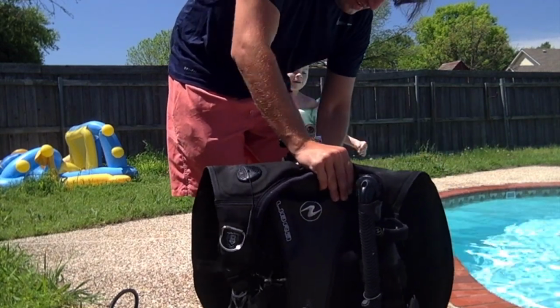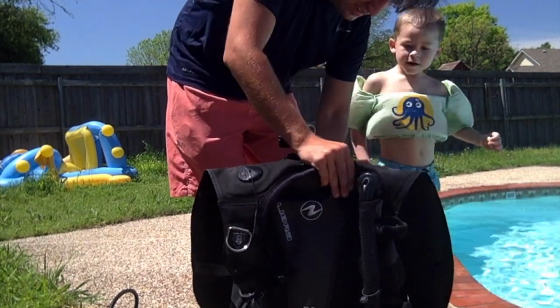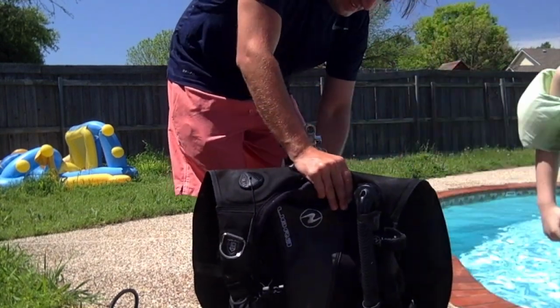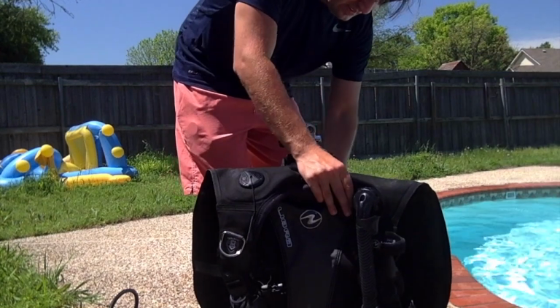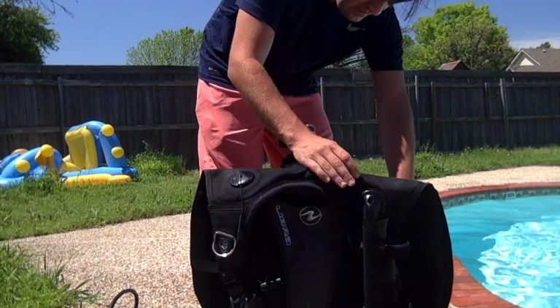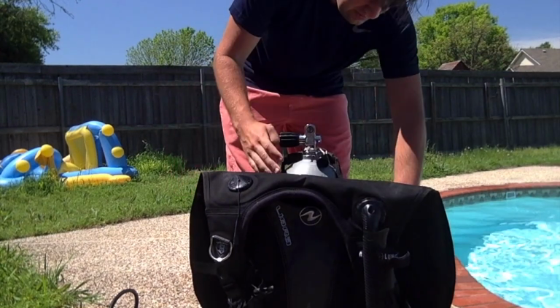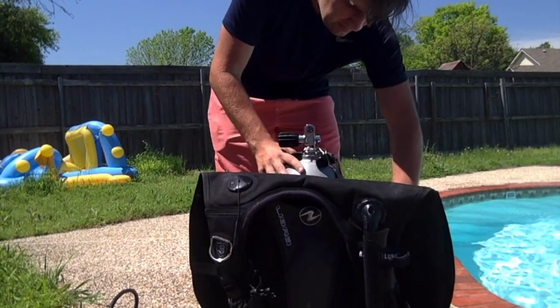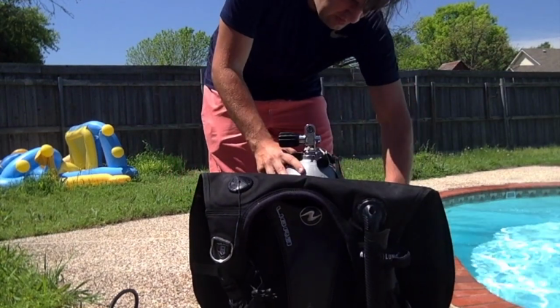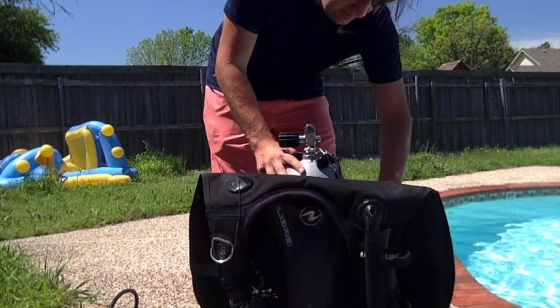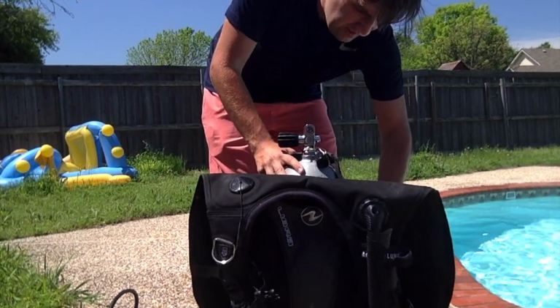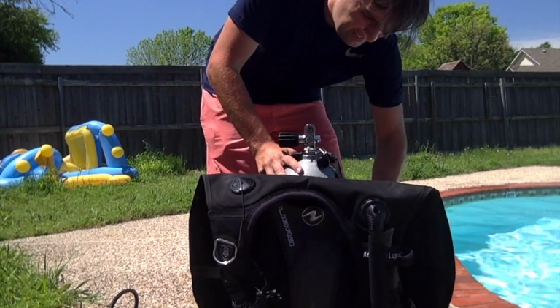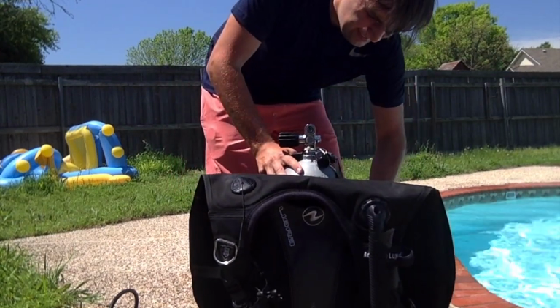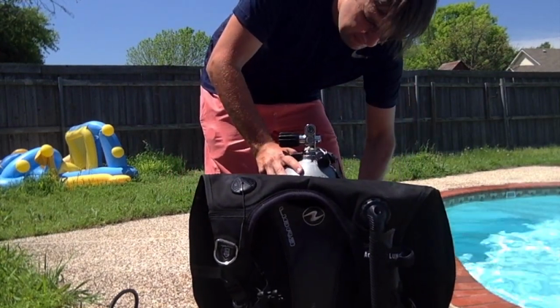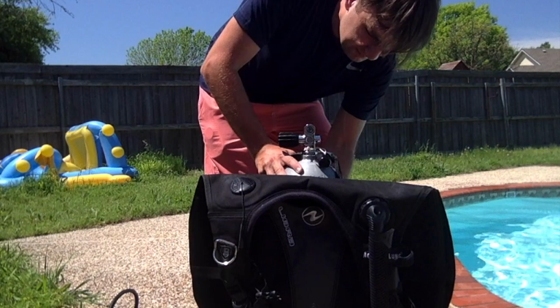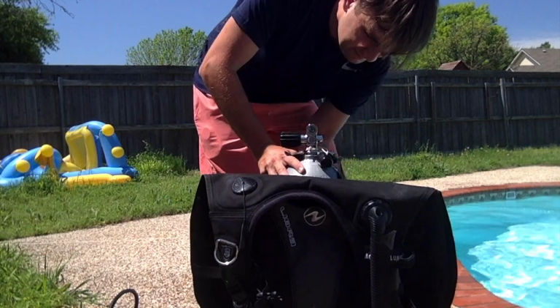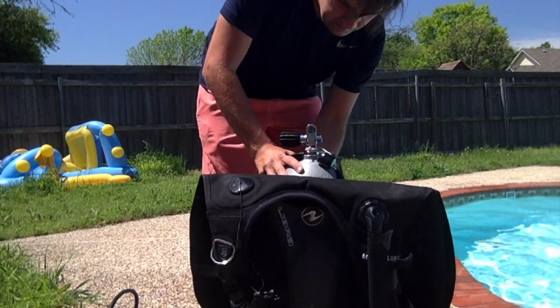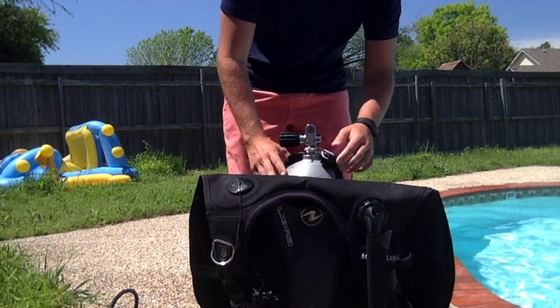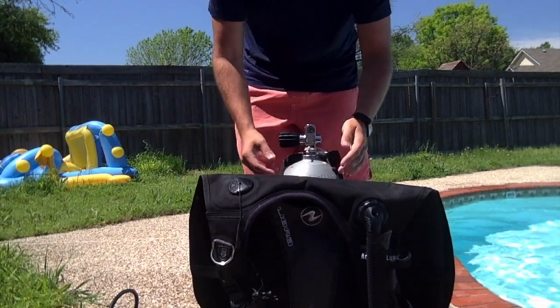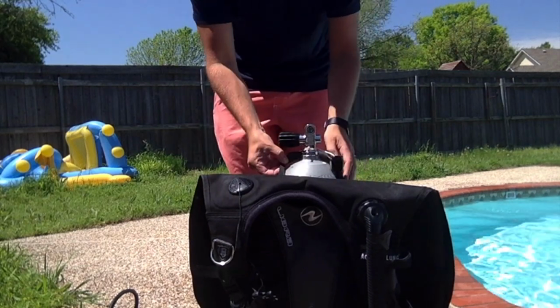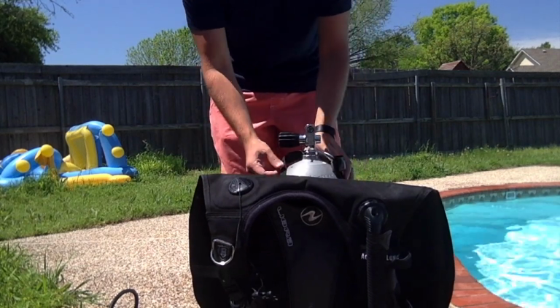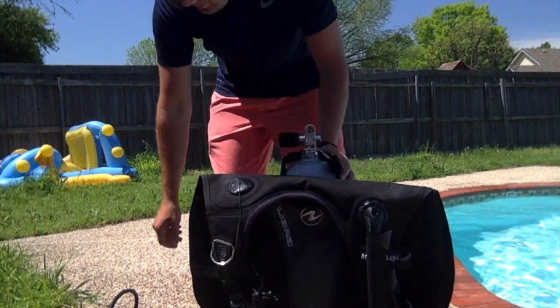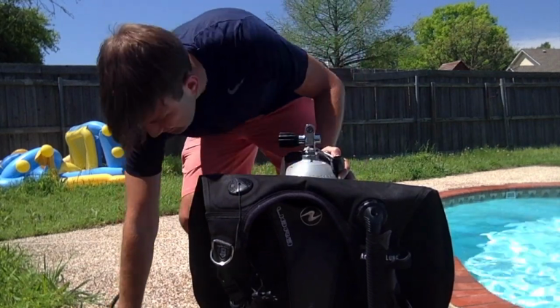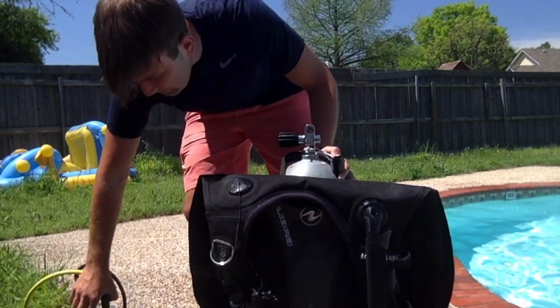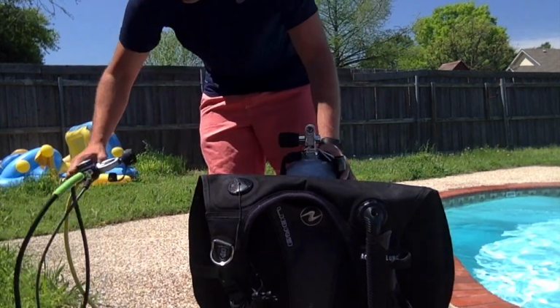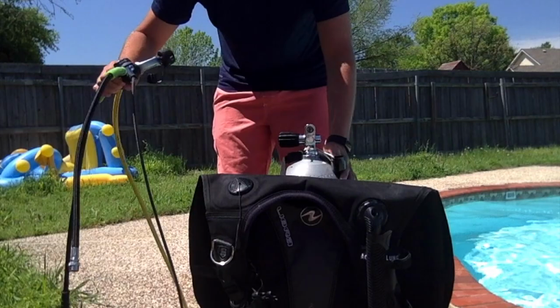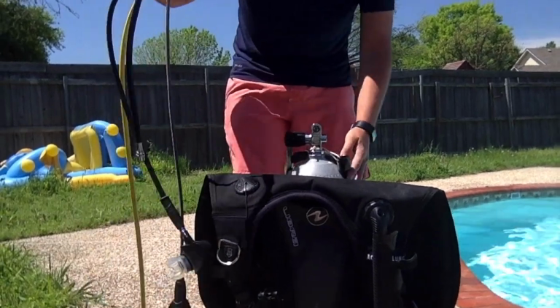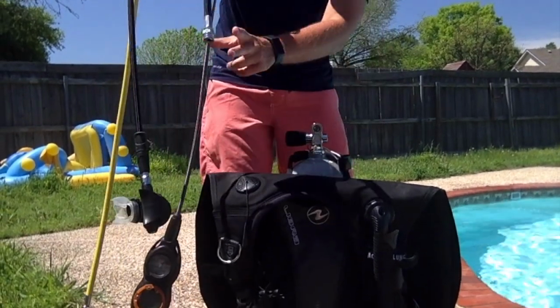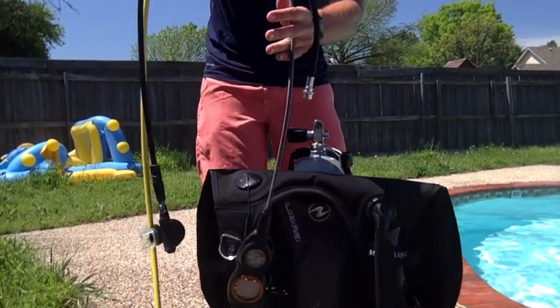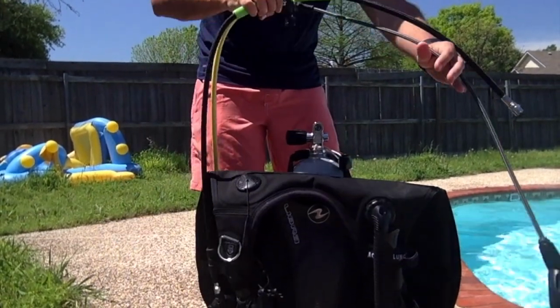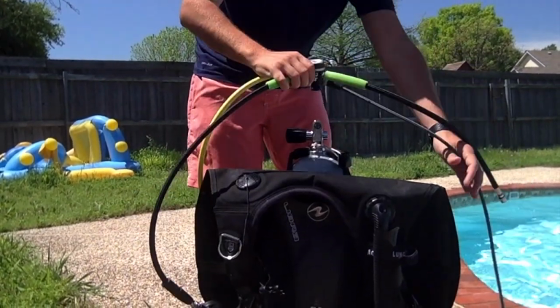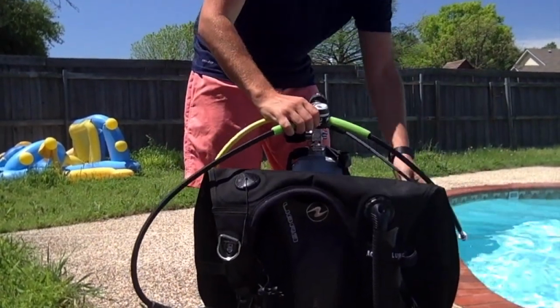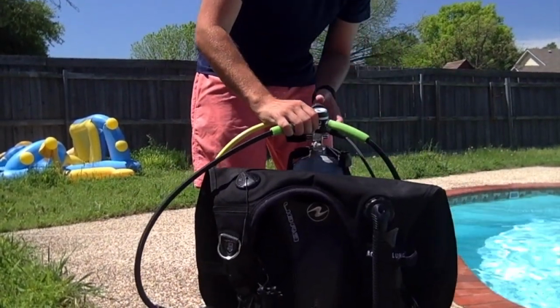You'll be able to attach your computer to it and your gauge. You'll be able to keep any kind of extra things that you need, like a knife or a clipboard or your camera, things like that. And then you're going to grab your regulator.